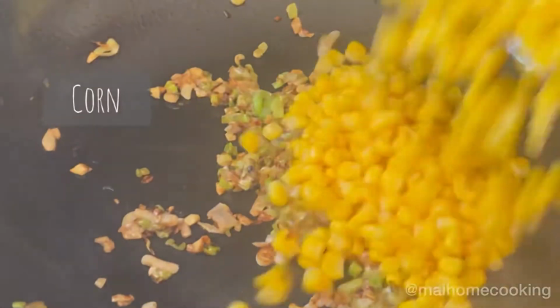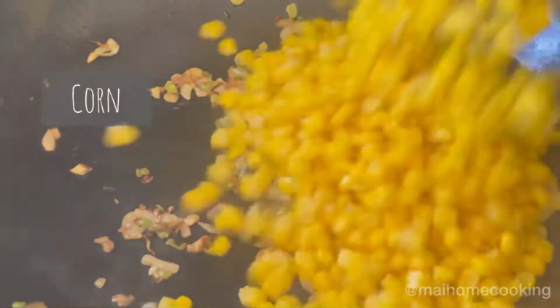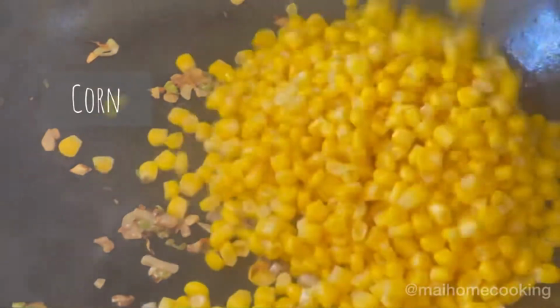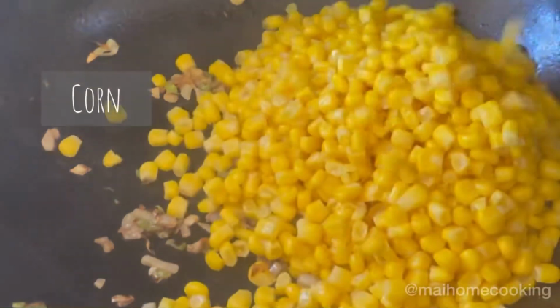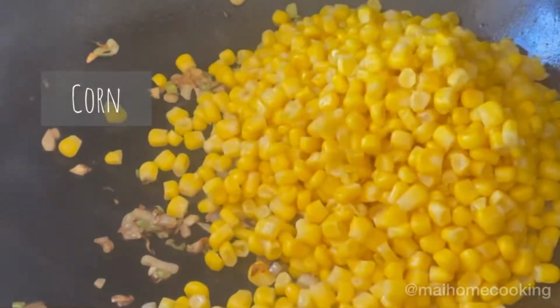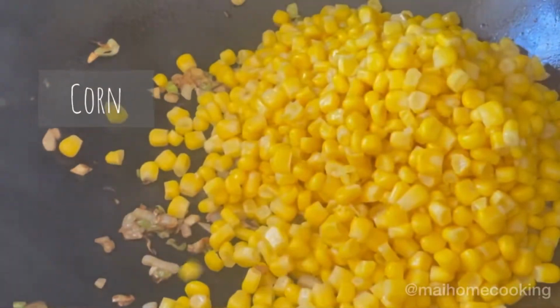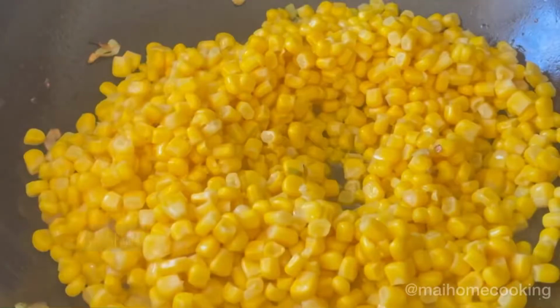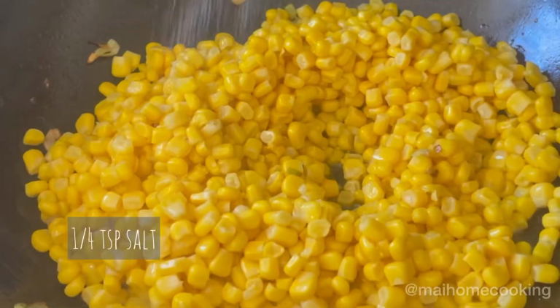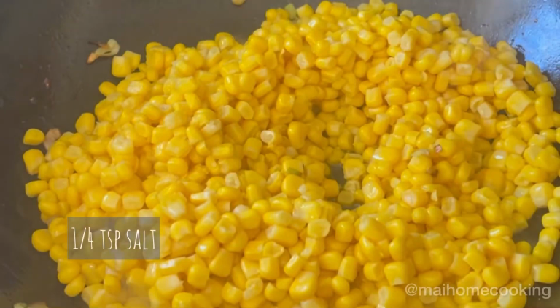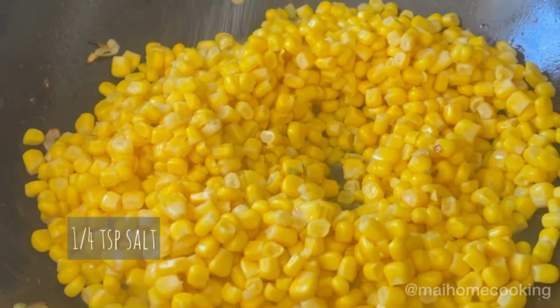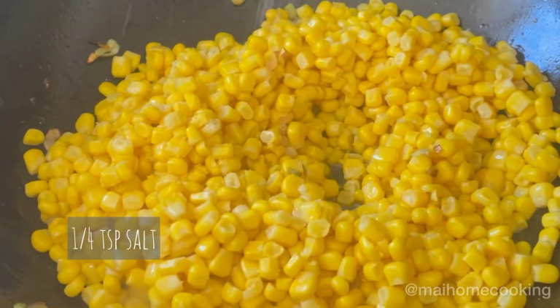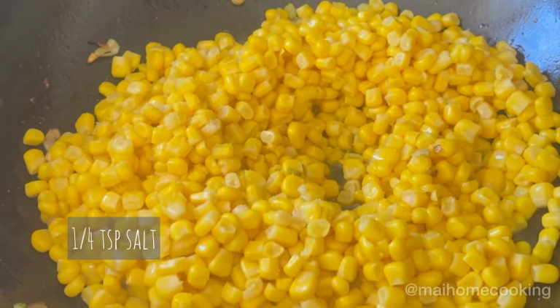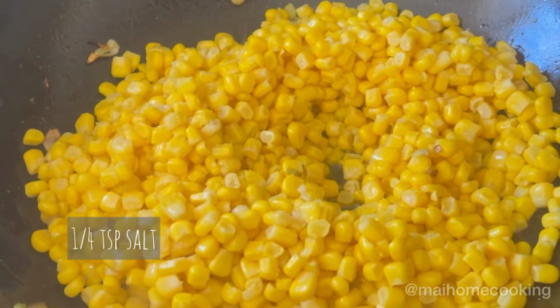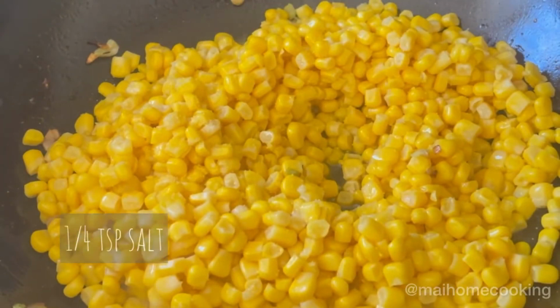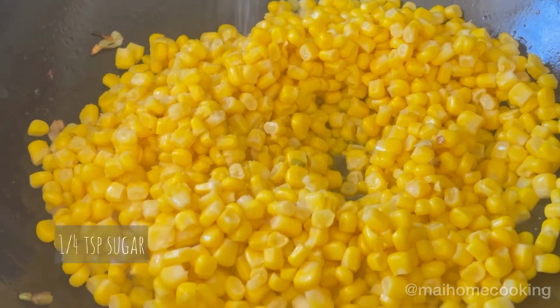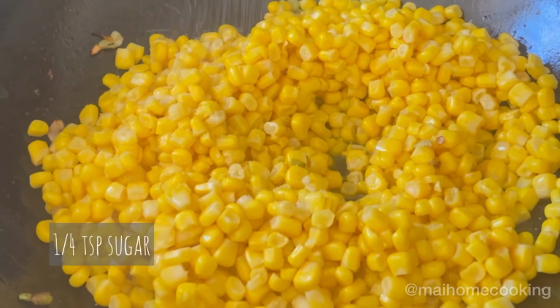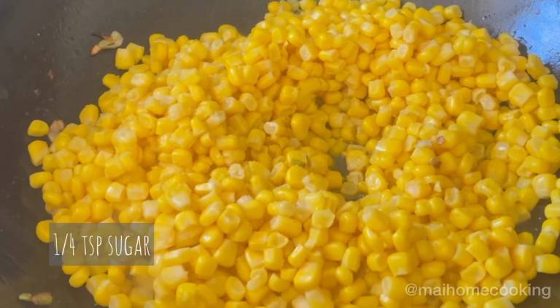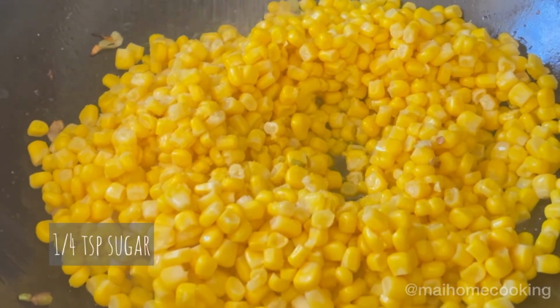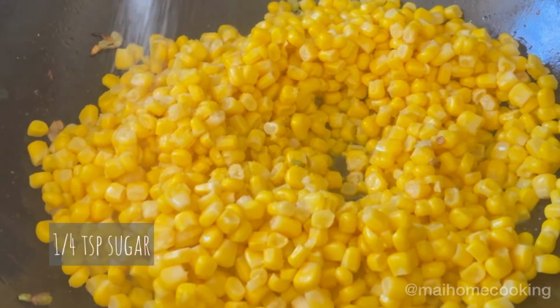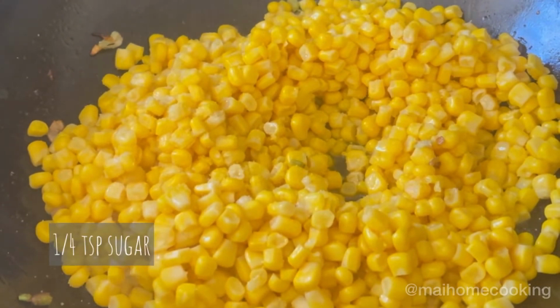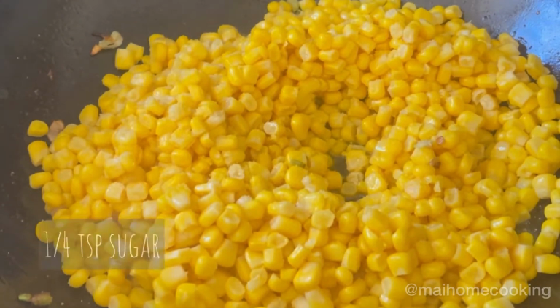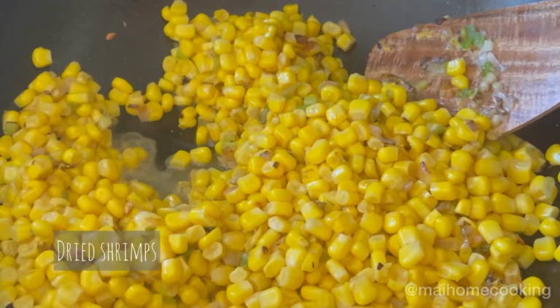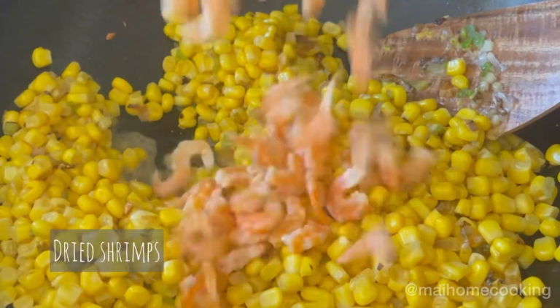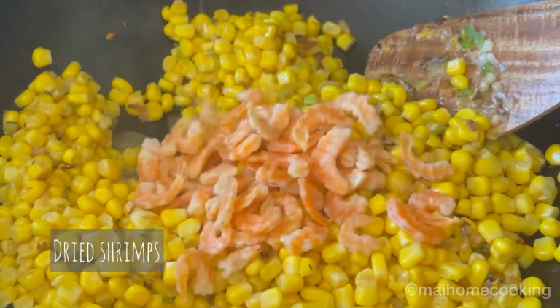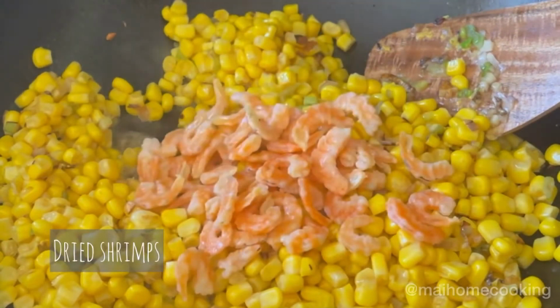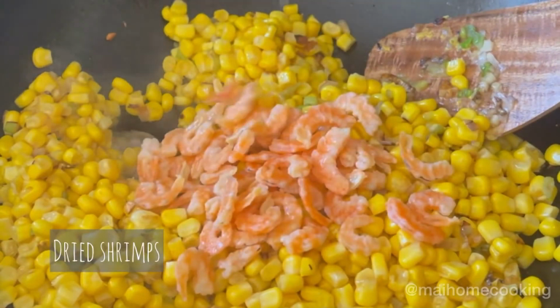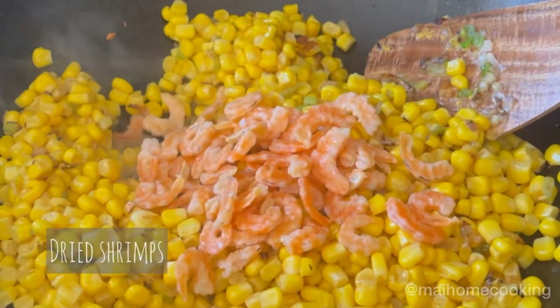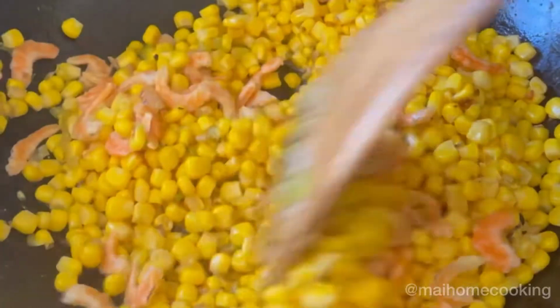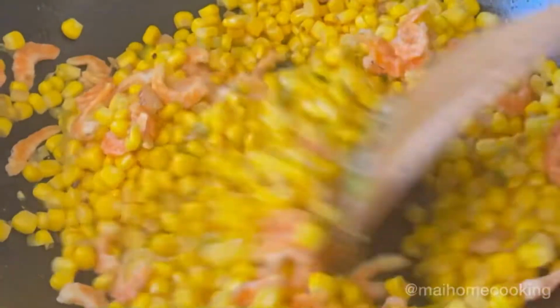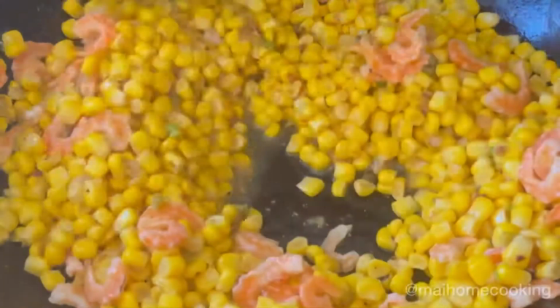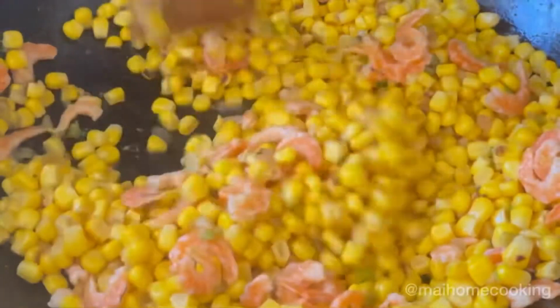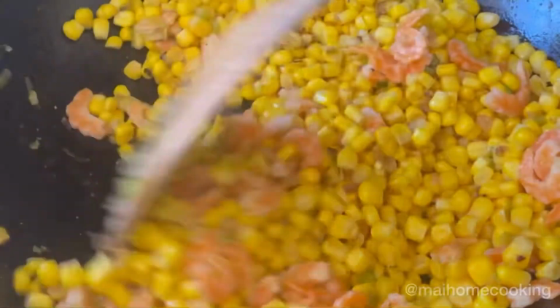Add in your corn, 1/4 teaspoon of salt, 1/4 teaspoon of sugar, and your dried shrimp, then give them a good mix.